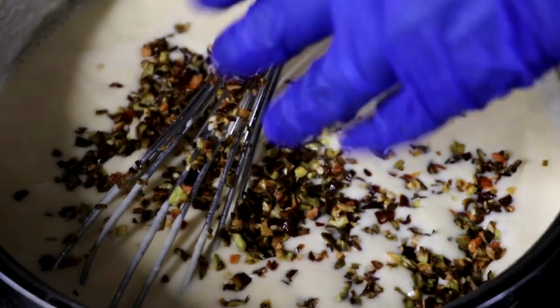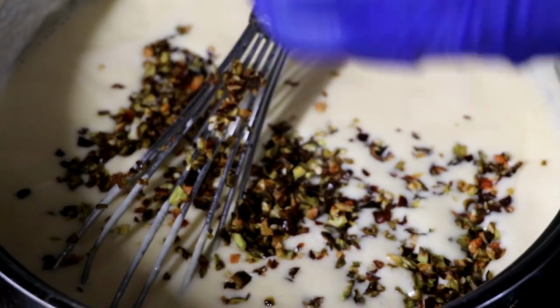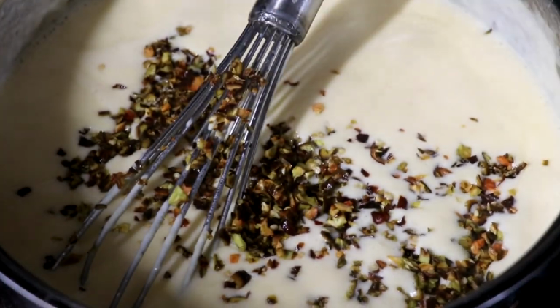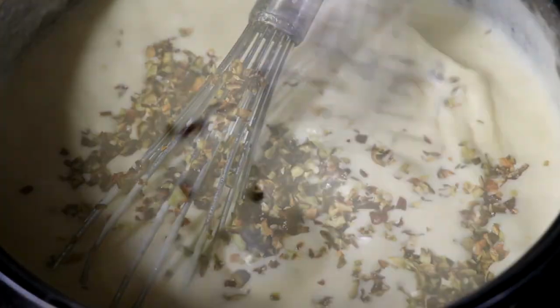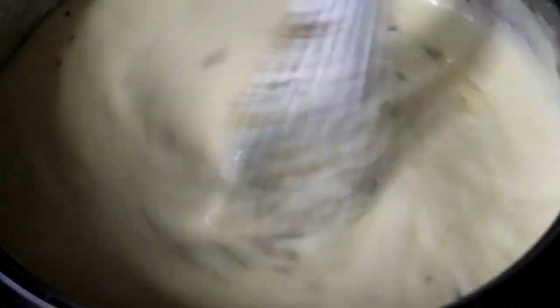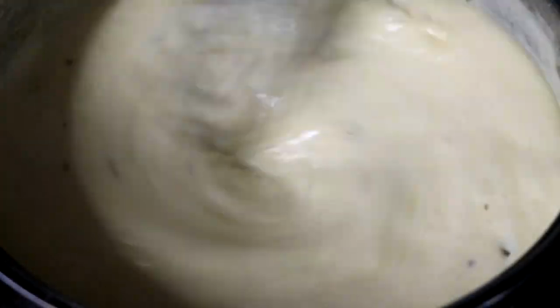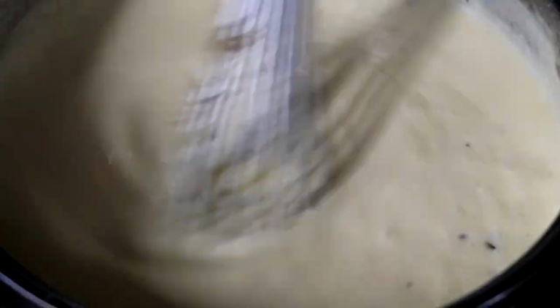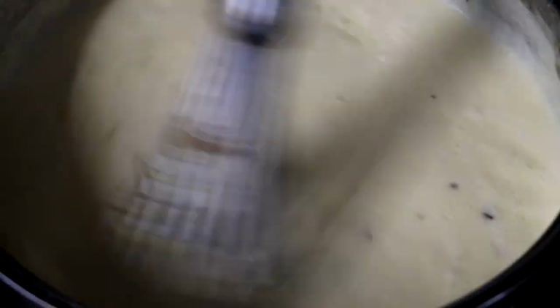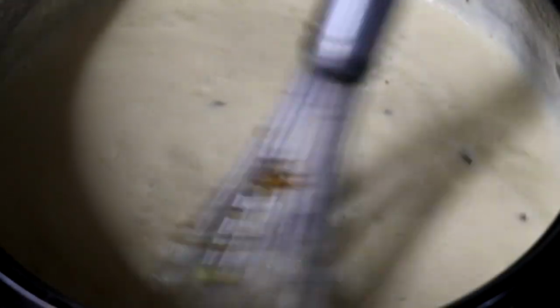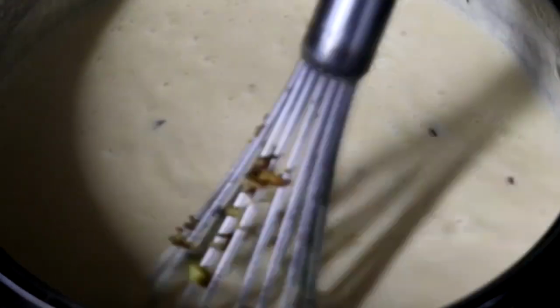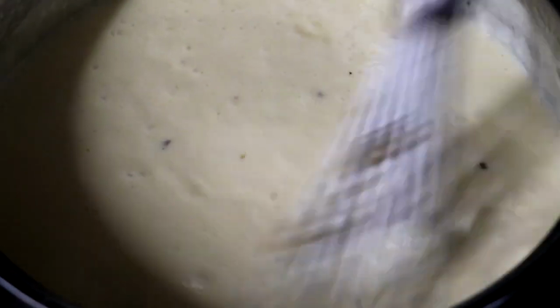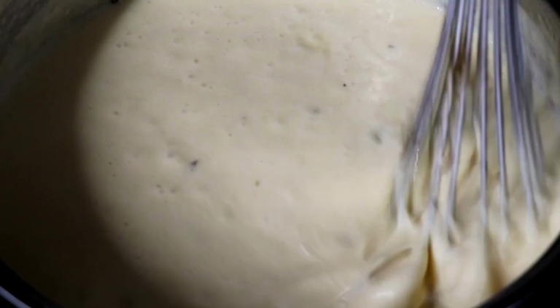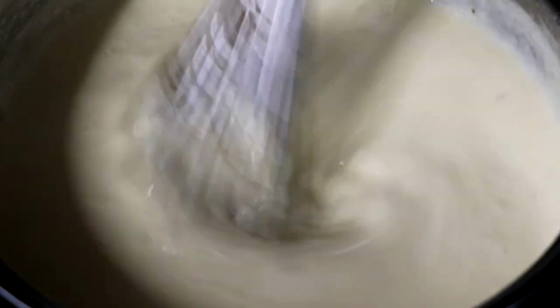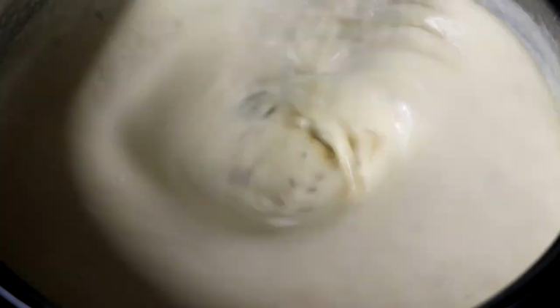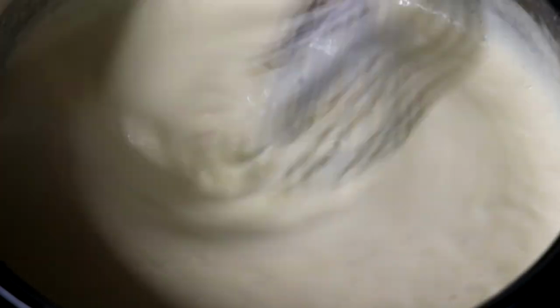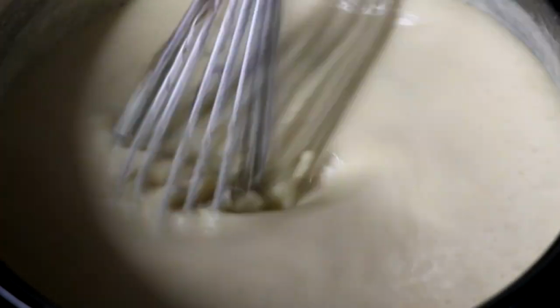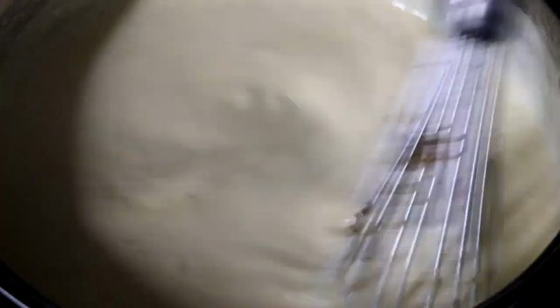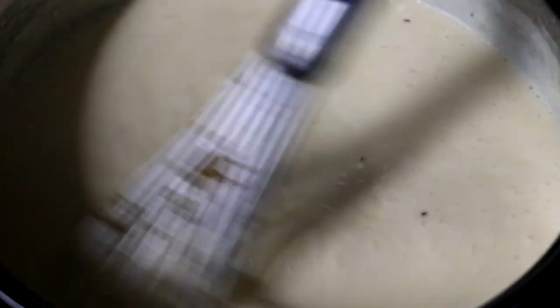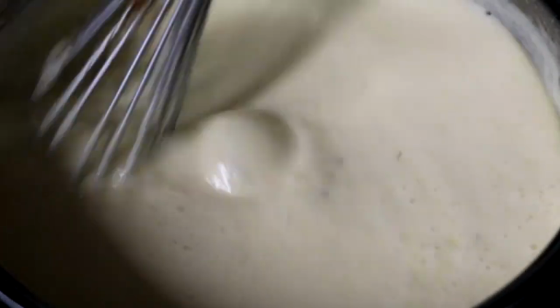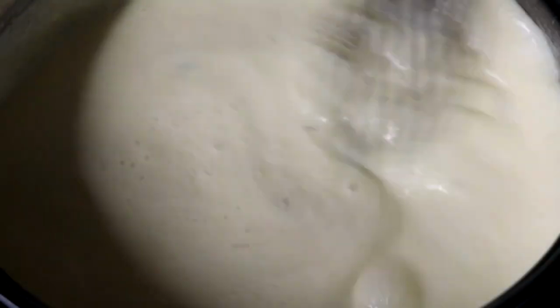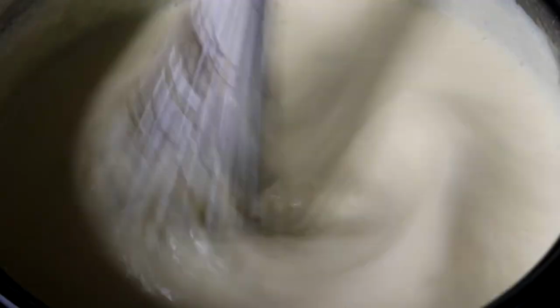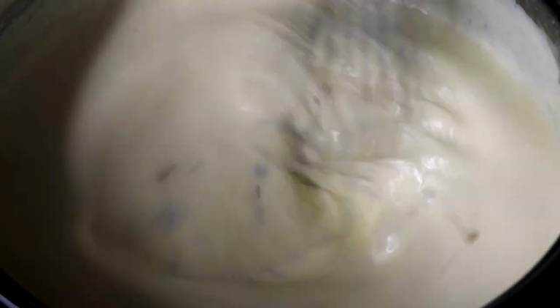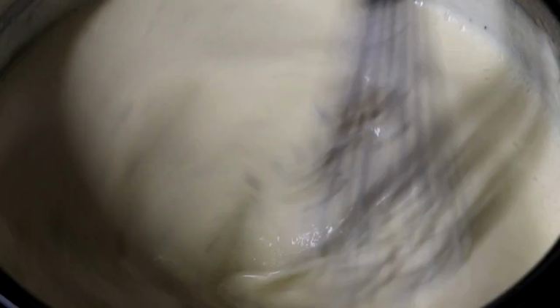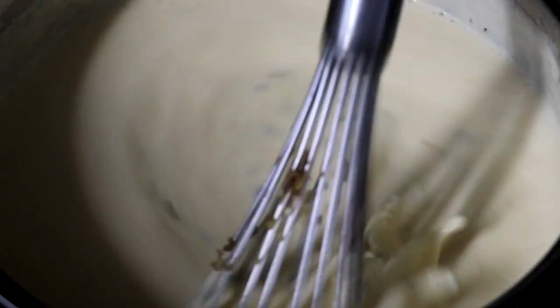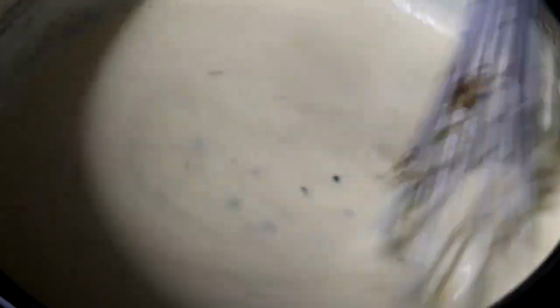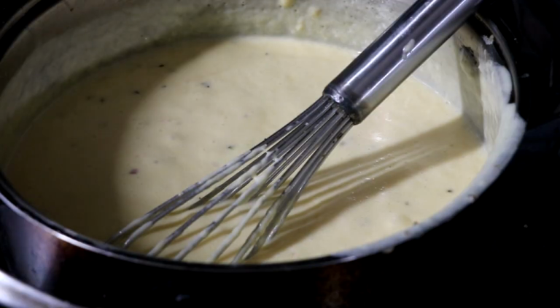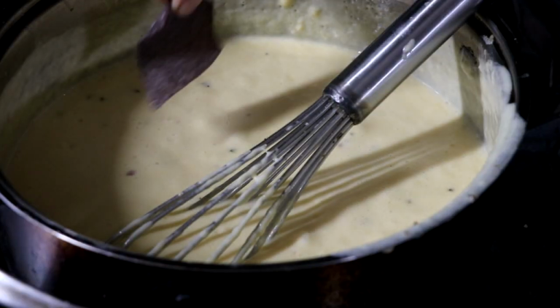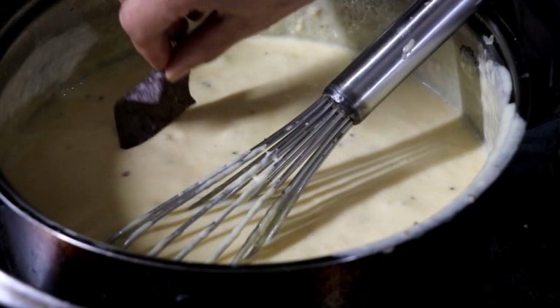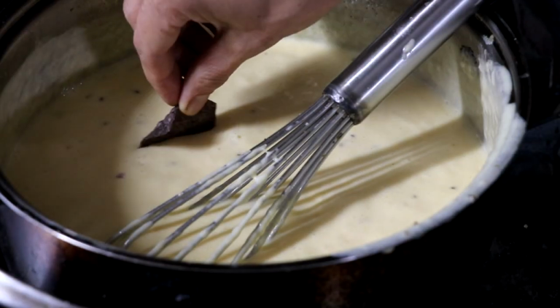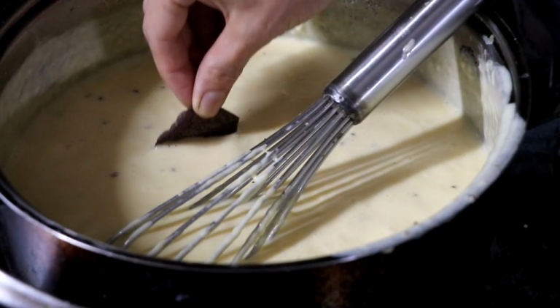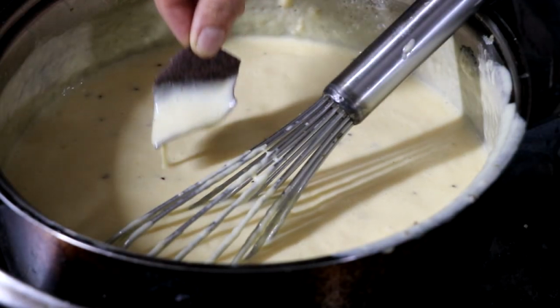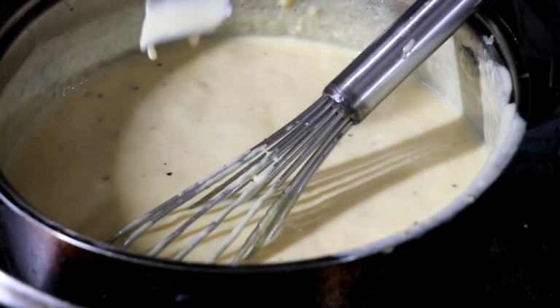At this point, the sauce is finished. If you want to beef this sauce up, you can add a can or two of Rotel and you've added a really nice tomato element to it. I like to keep it simple because we use it for a variety of things, not all of which I want tomatoes in.